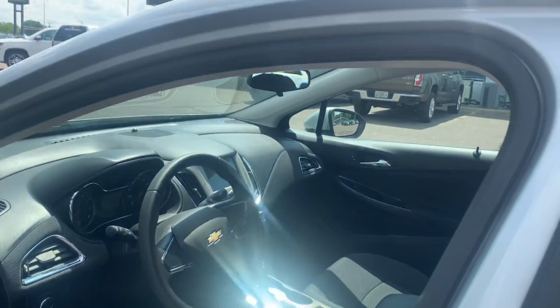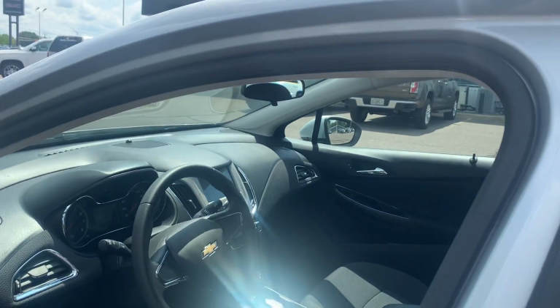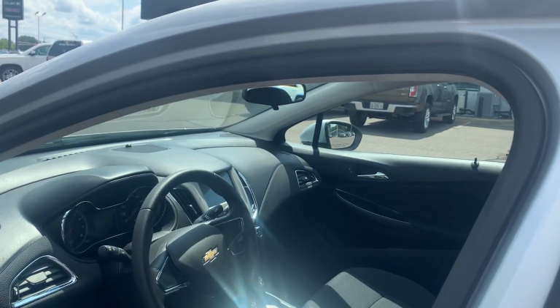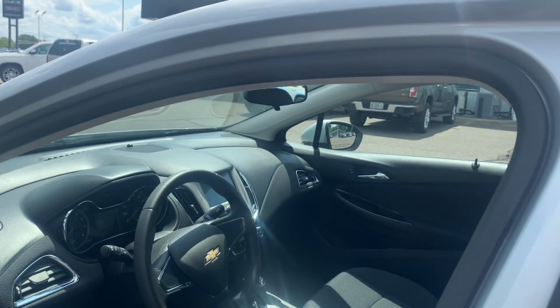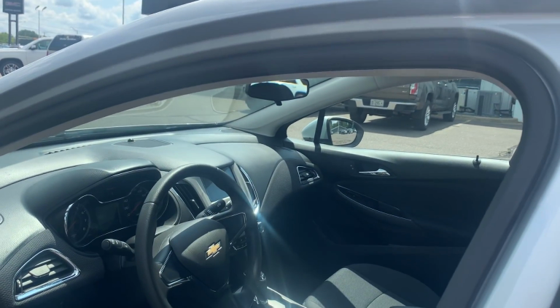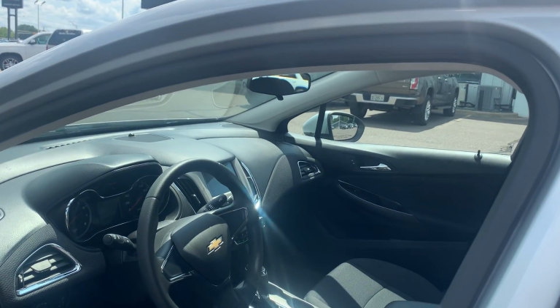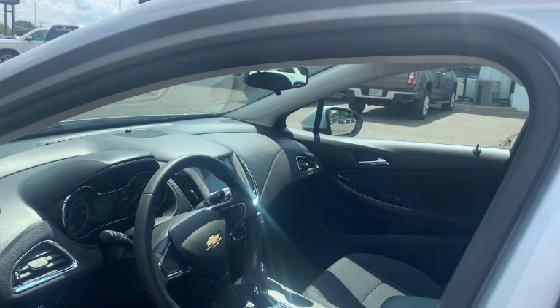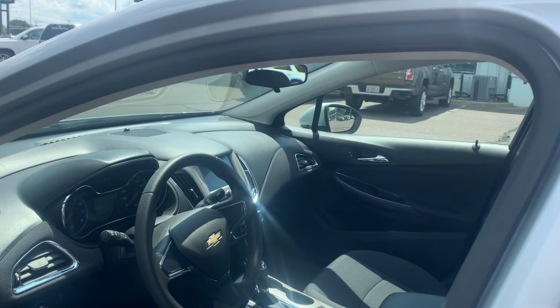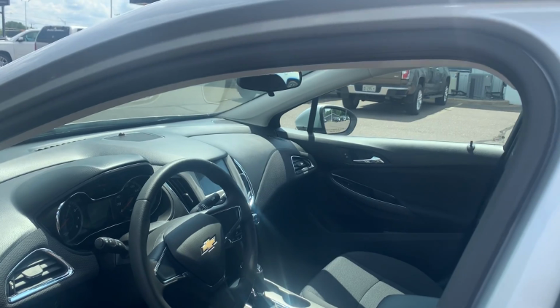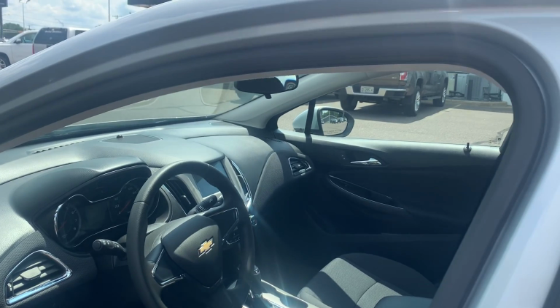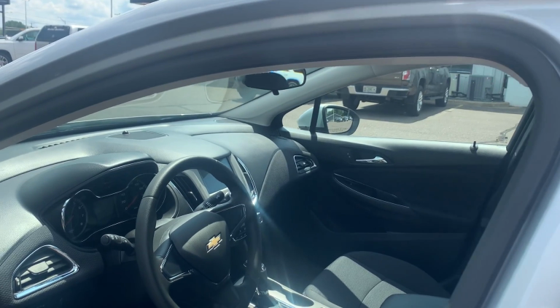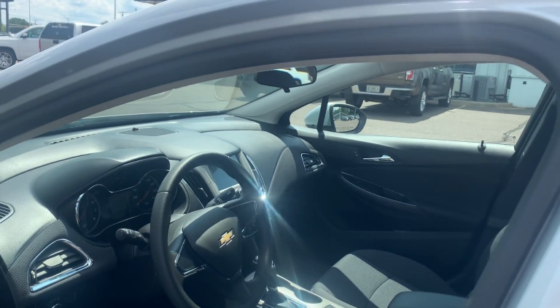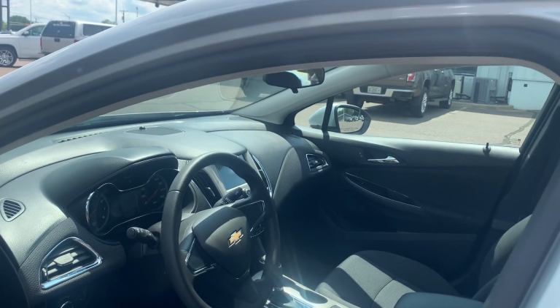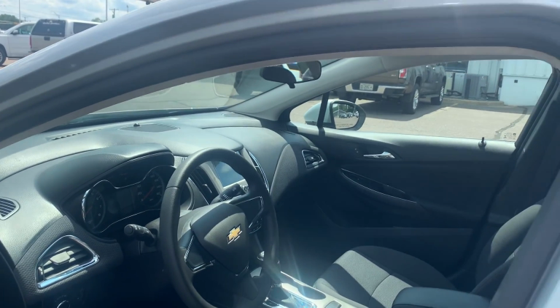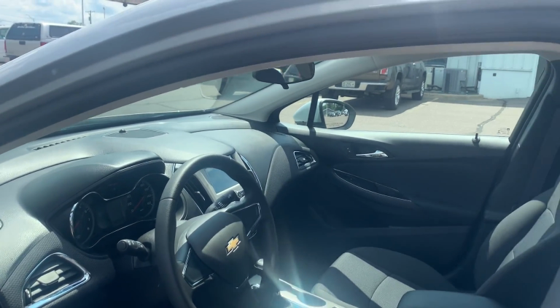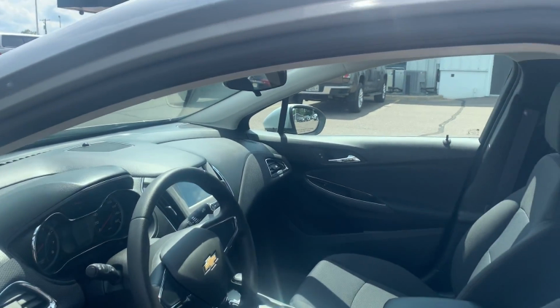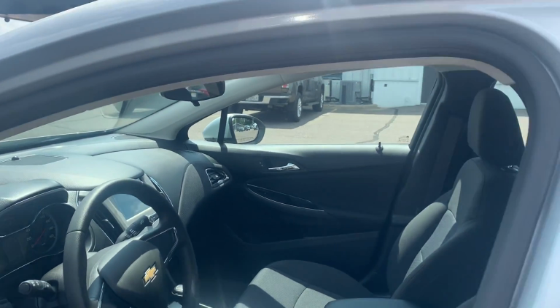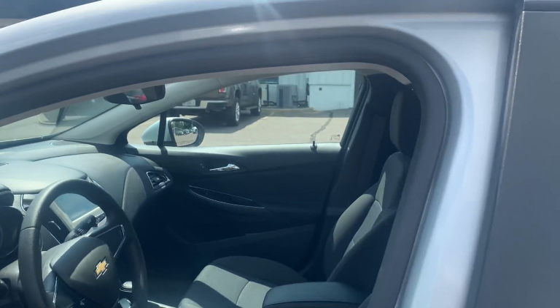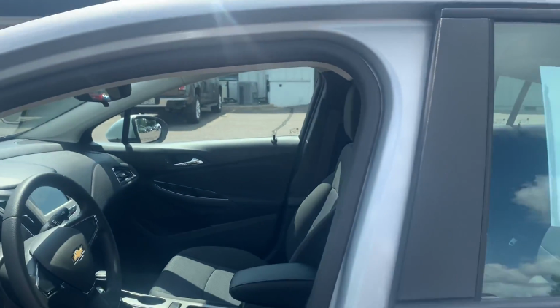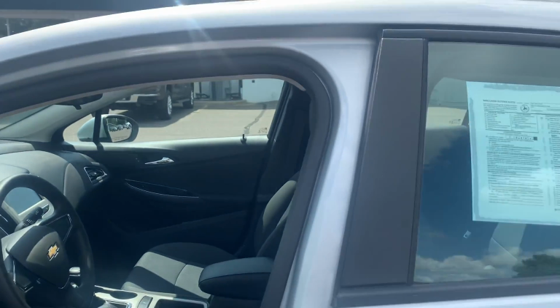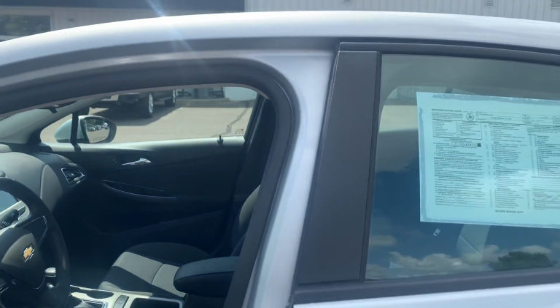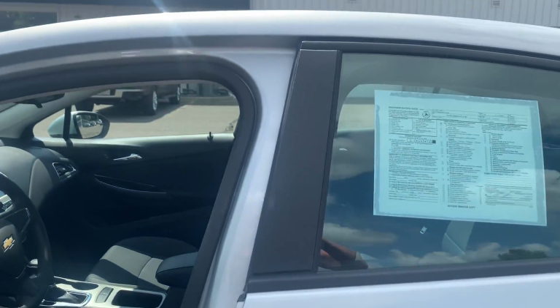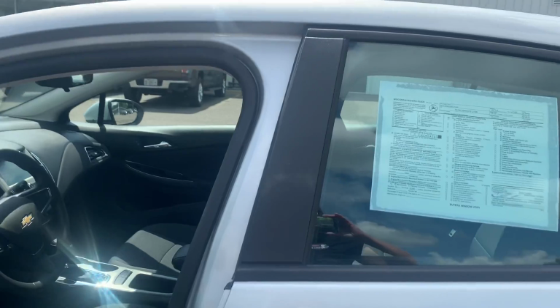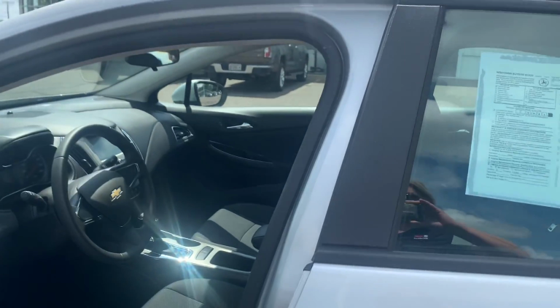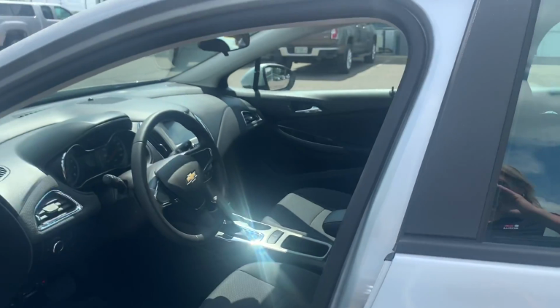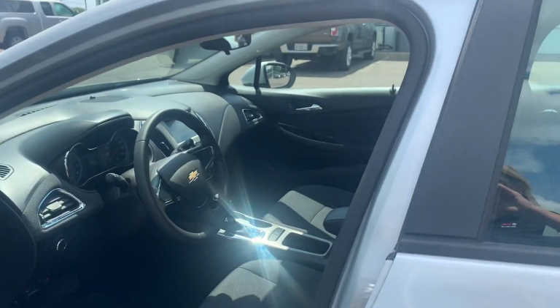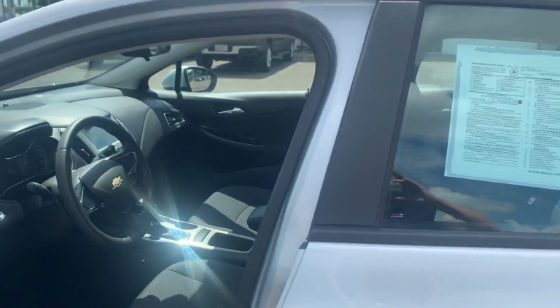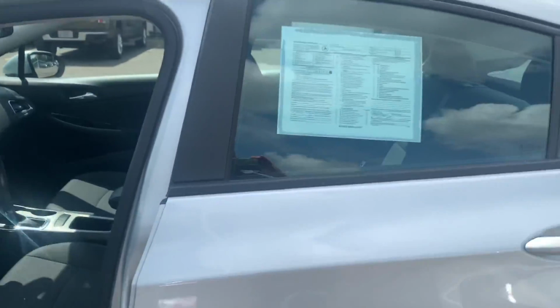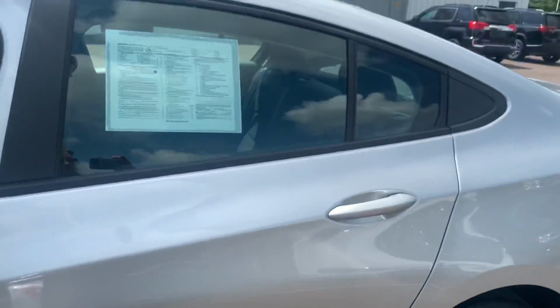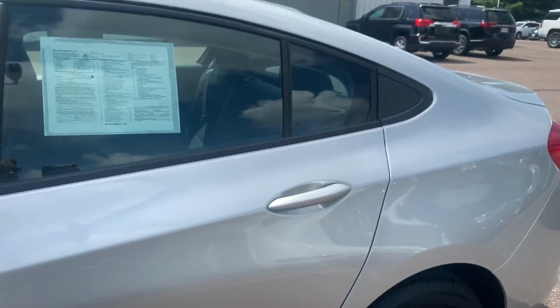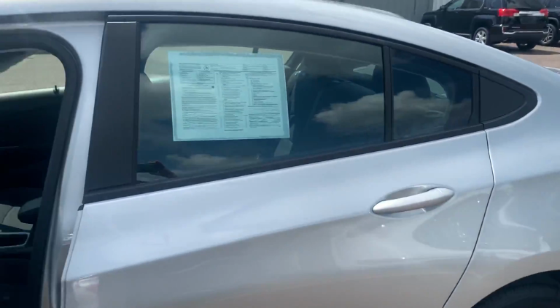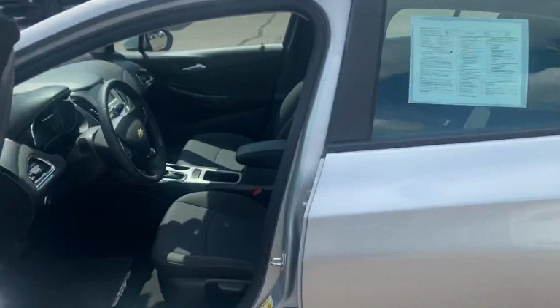This vehicle will get 40 miles per gallon highway and 30 miles per gallon in the city. This had one owner previously.